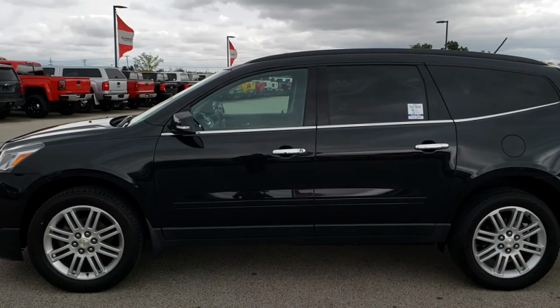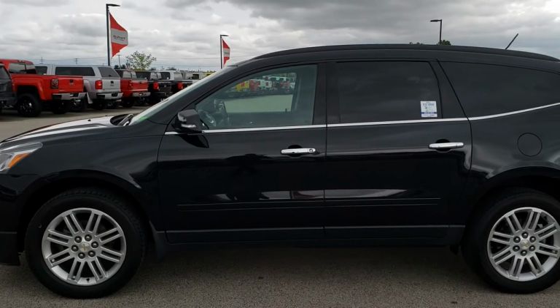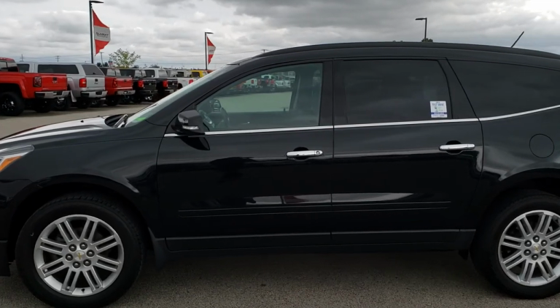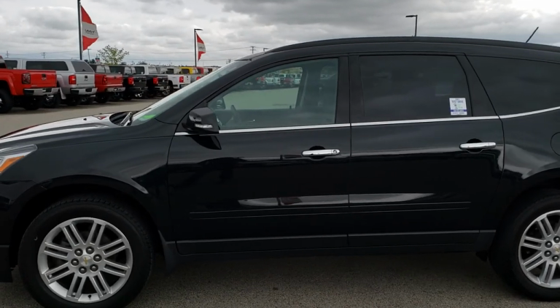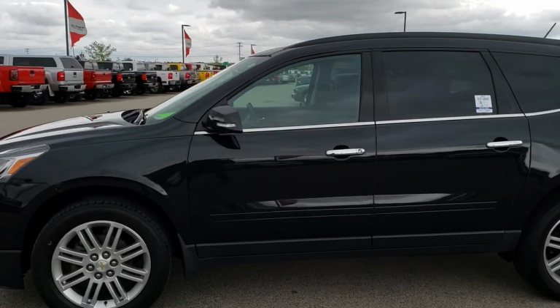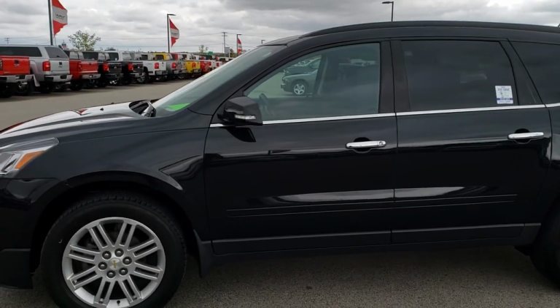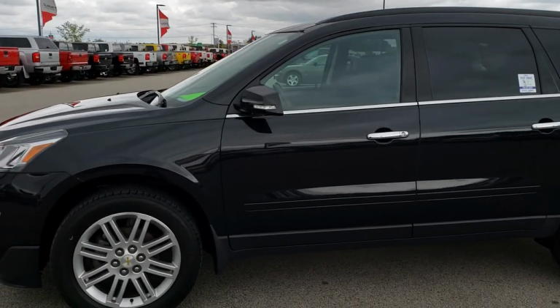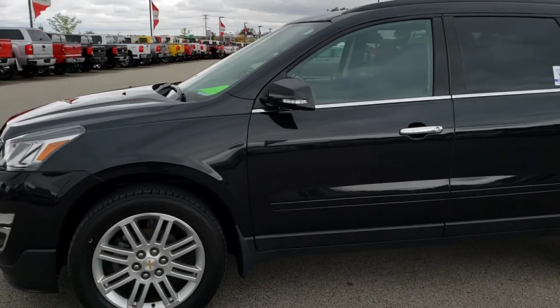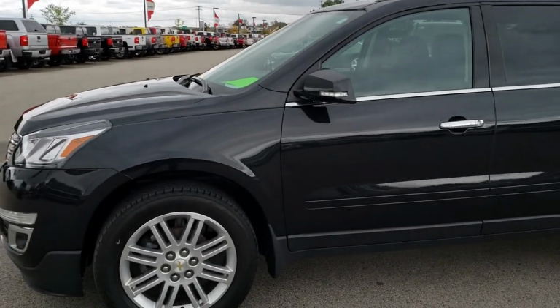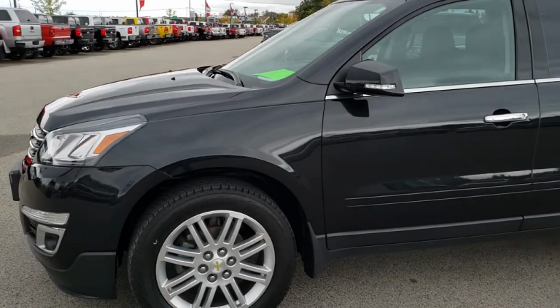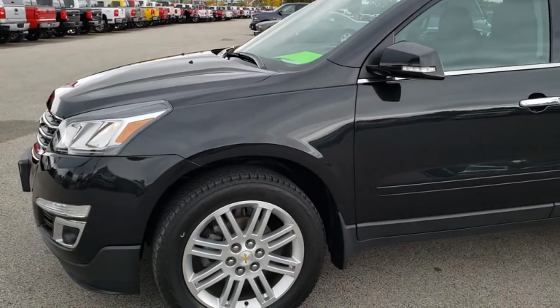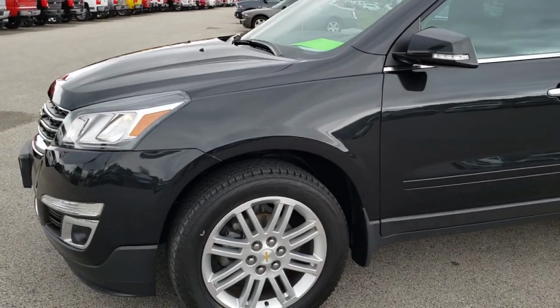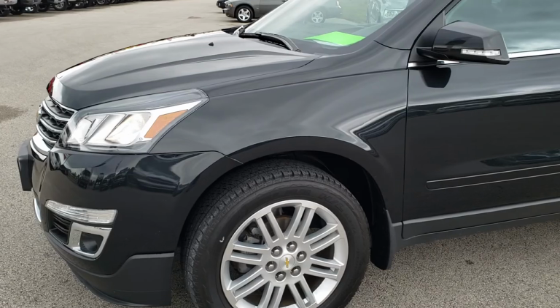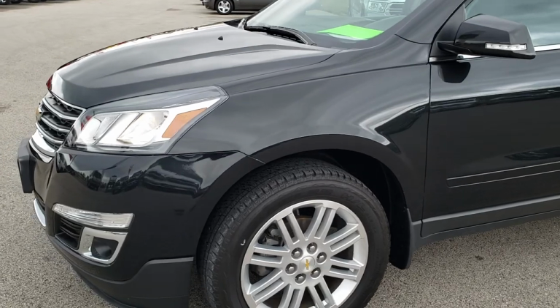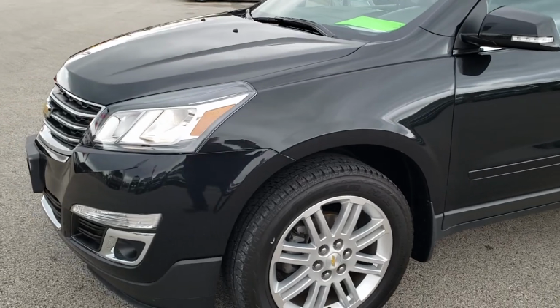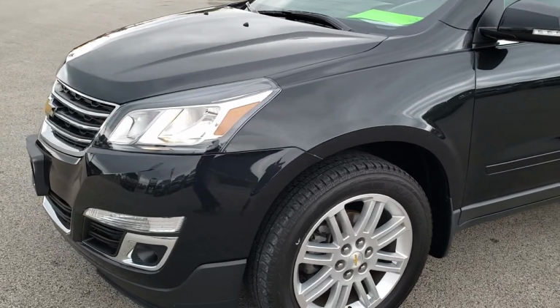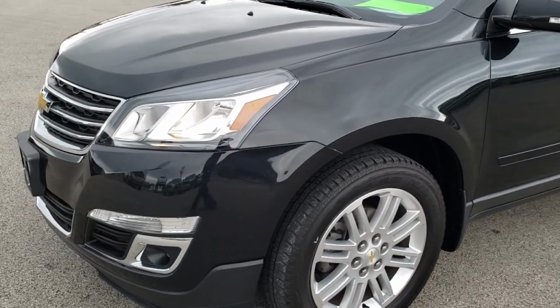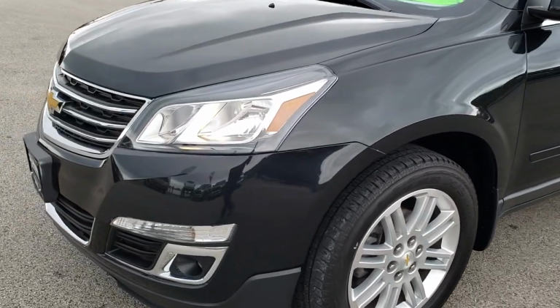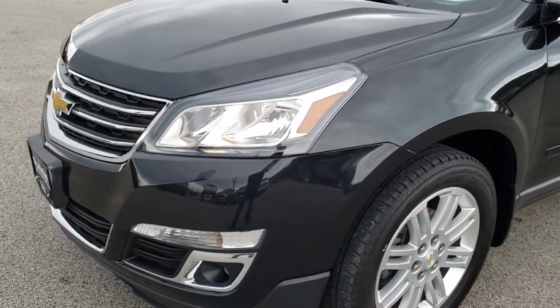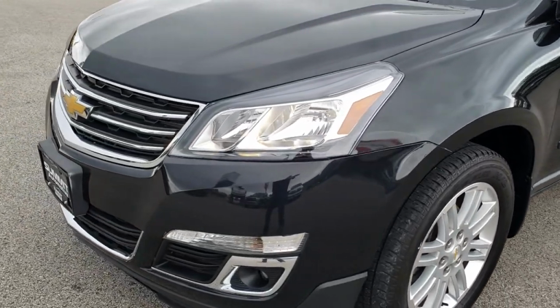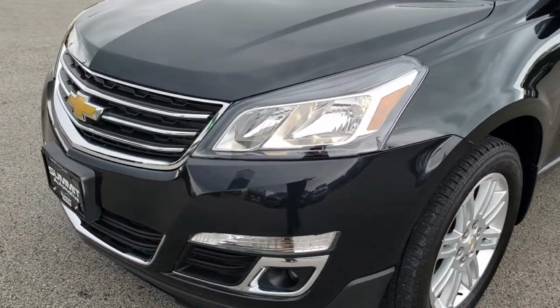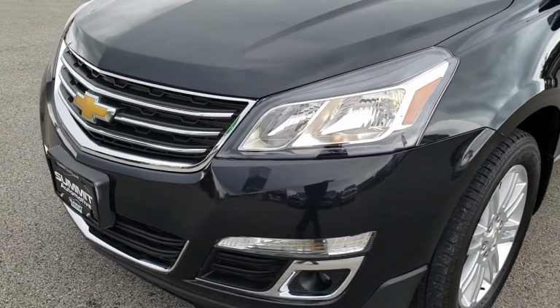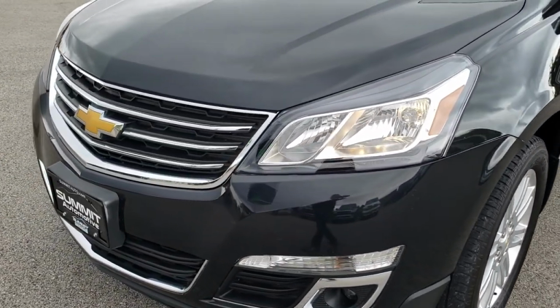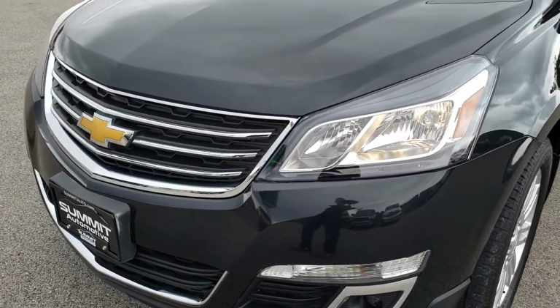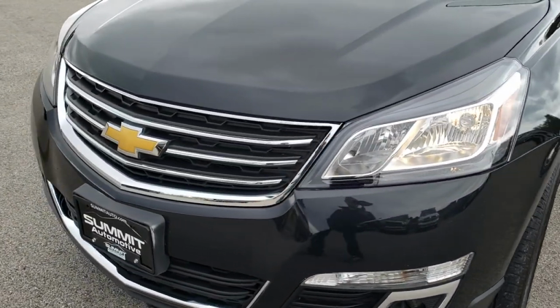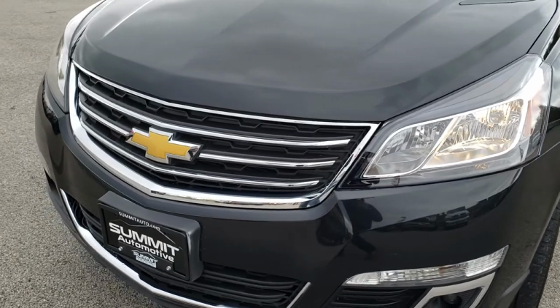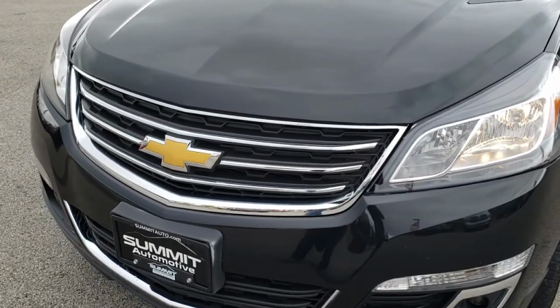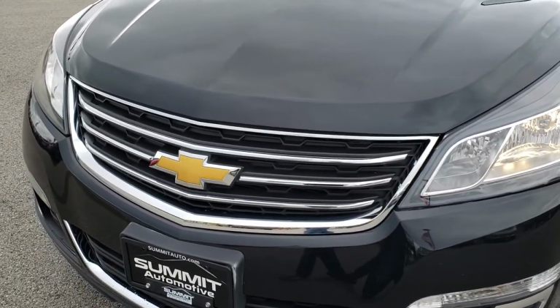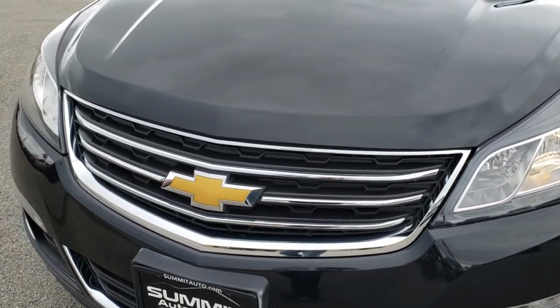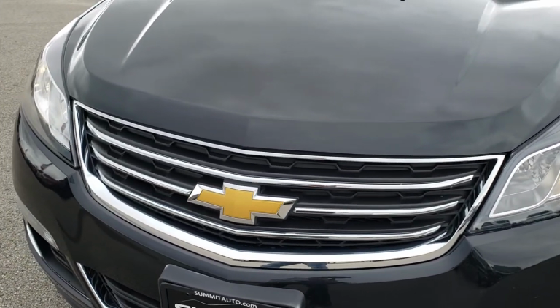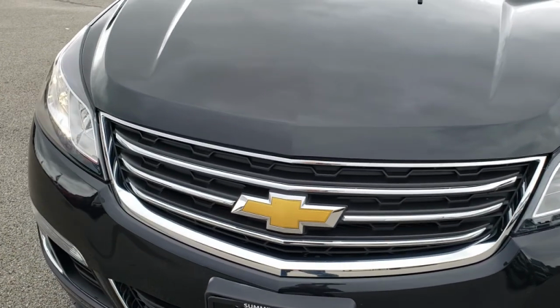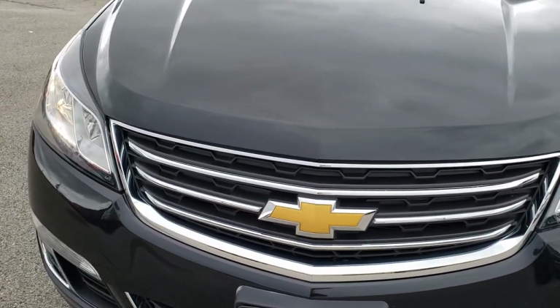This is stock number HA342B. We are here at Summit Automotive in Fond du Lac, Wisconsin, your new and used SUV headquarters. Today we are checking out this super clean 2015 Chevy Traverse.